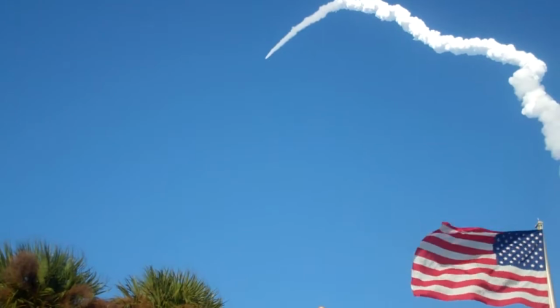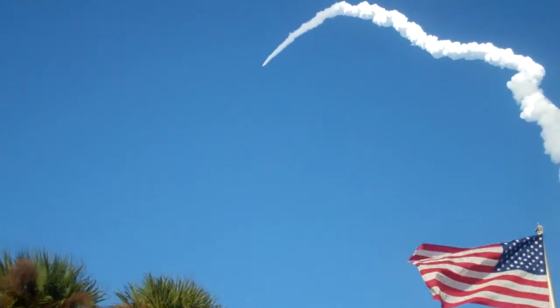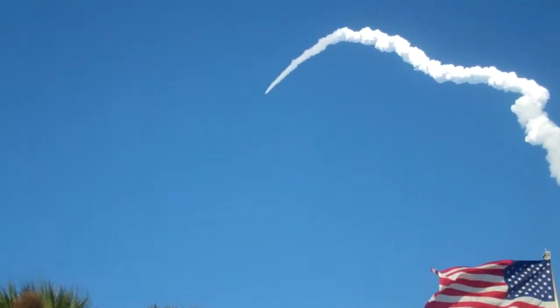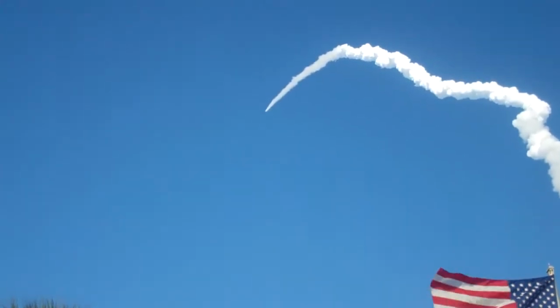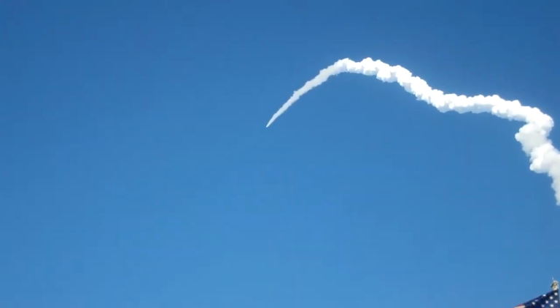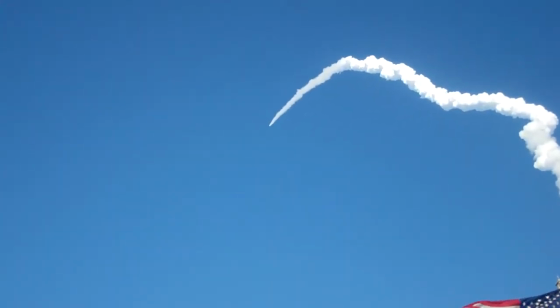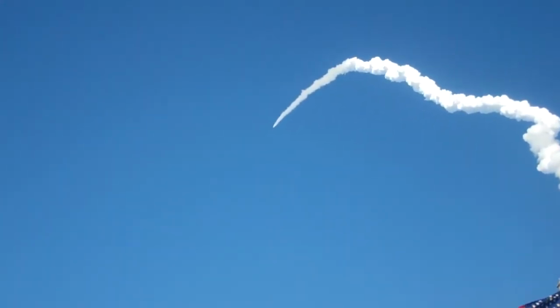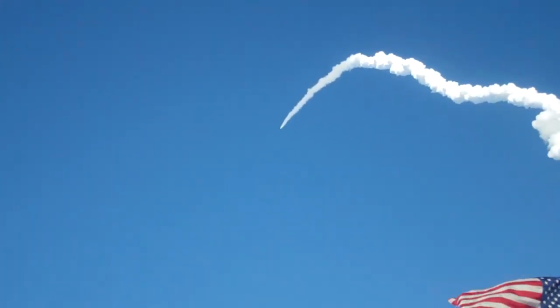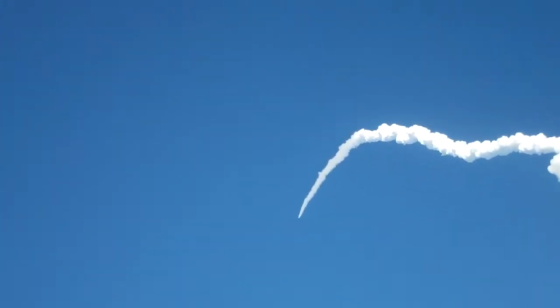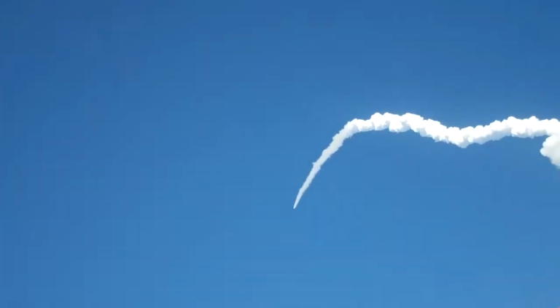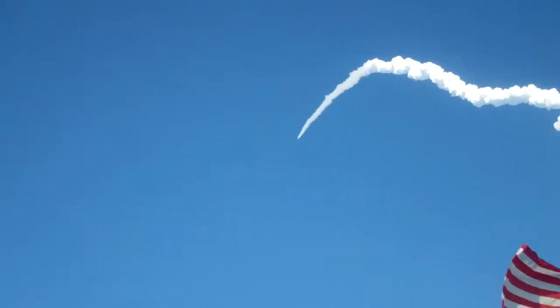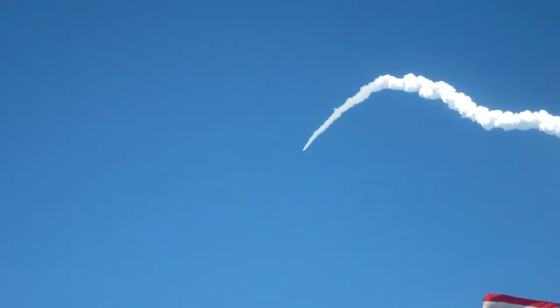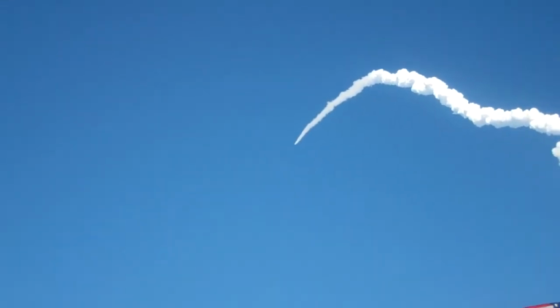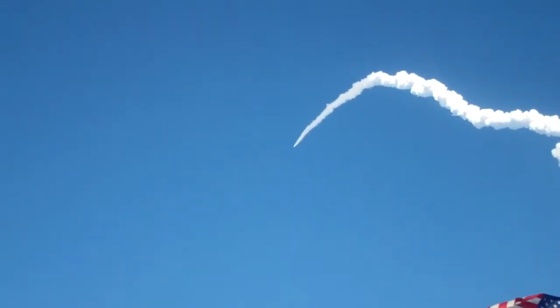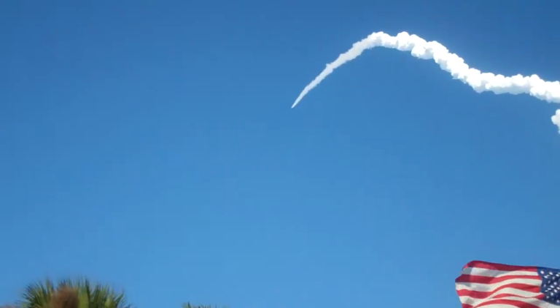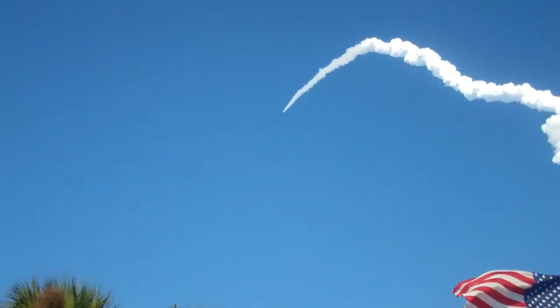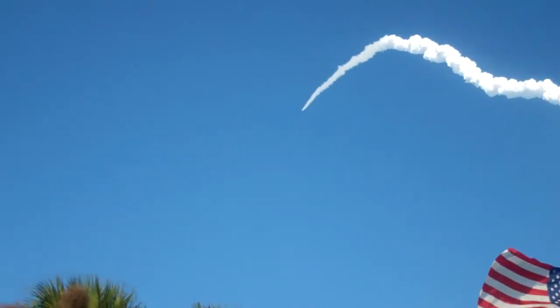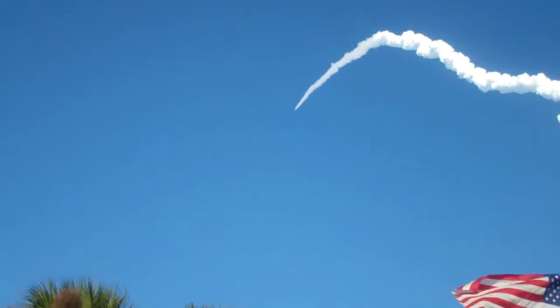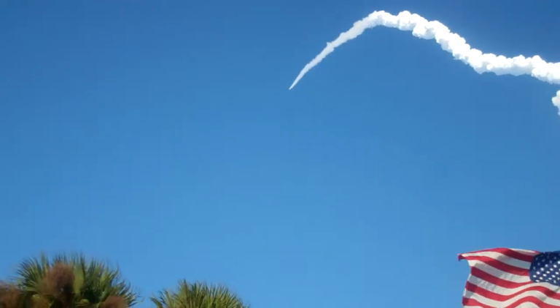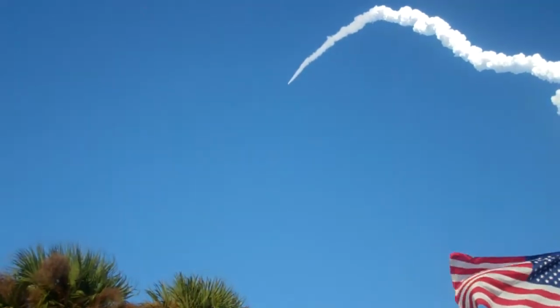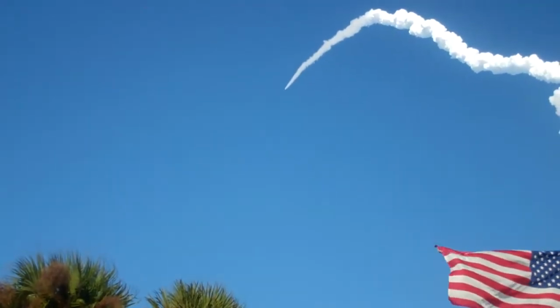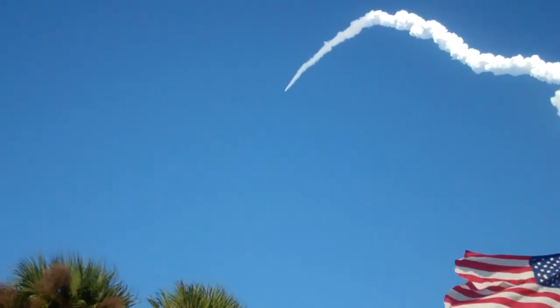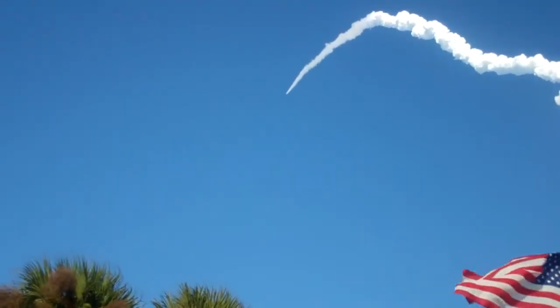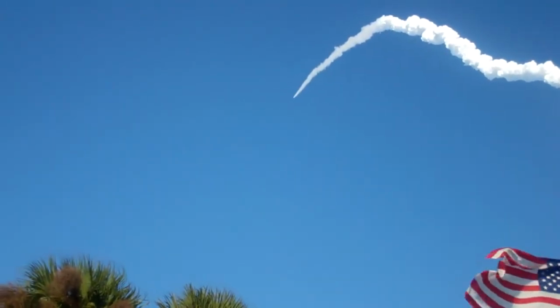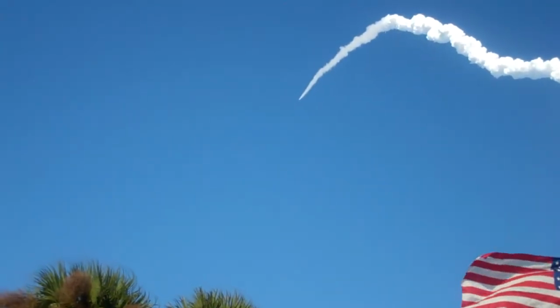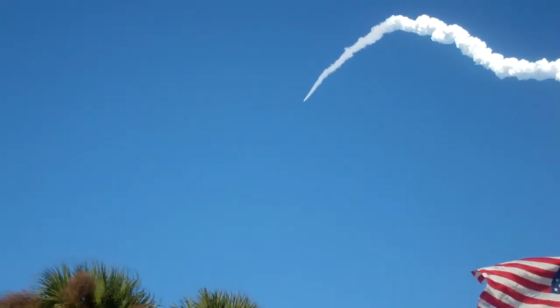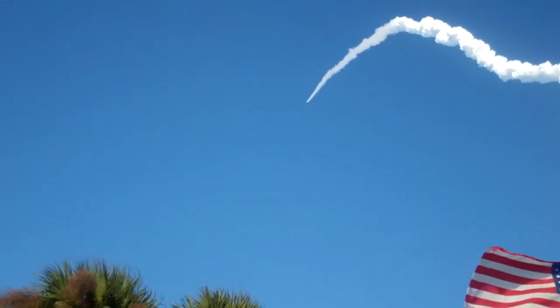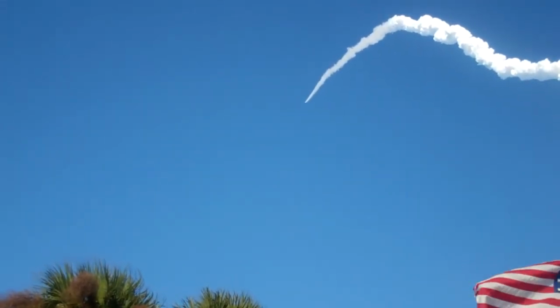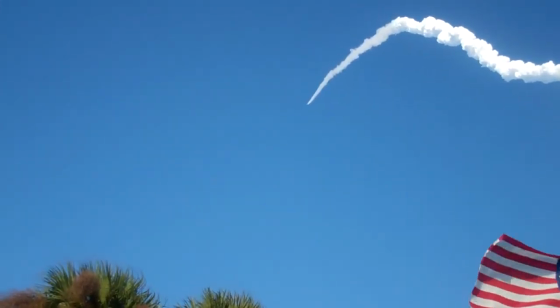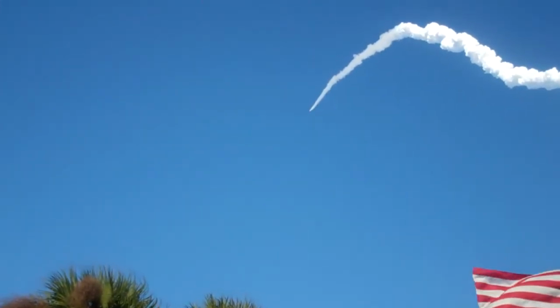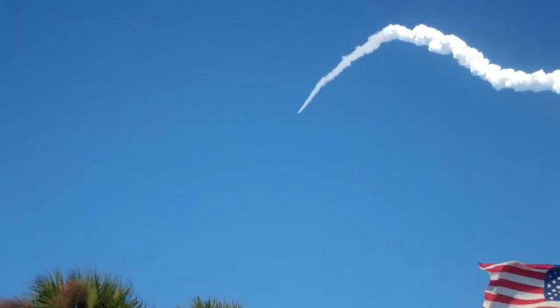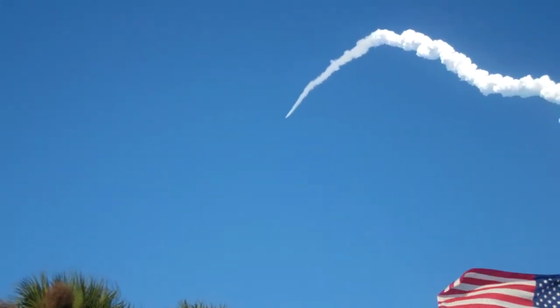One minute 50 seconds into the flight. We're standing by for separation of the twin solid rocket boosters. Discovery now traveling 2,695 miles an hour. Its altitude is 24 miles.